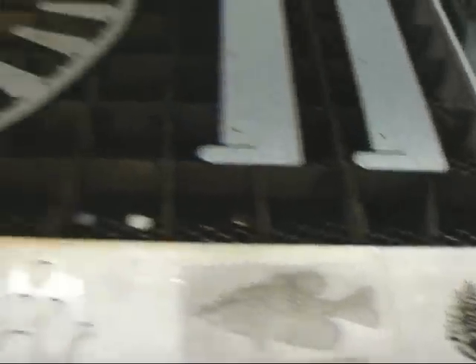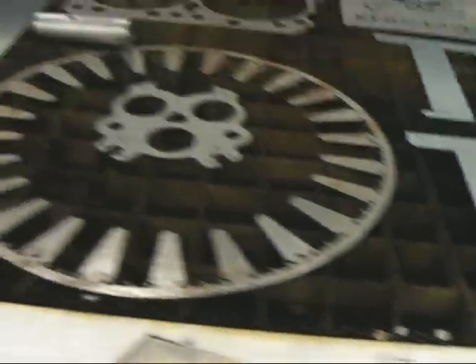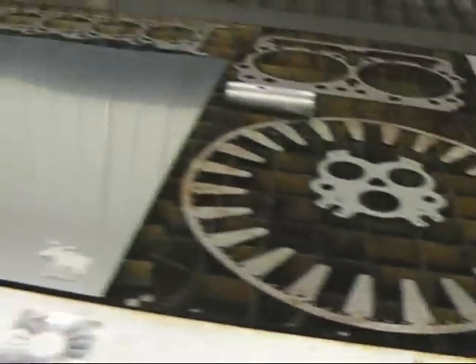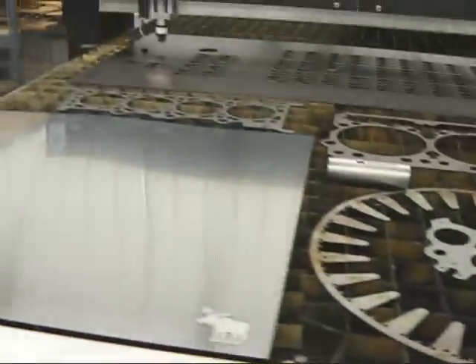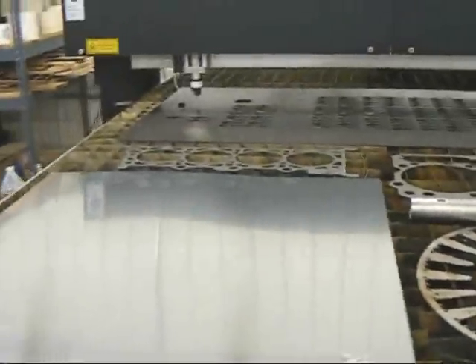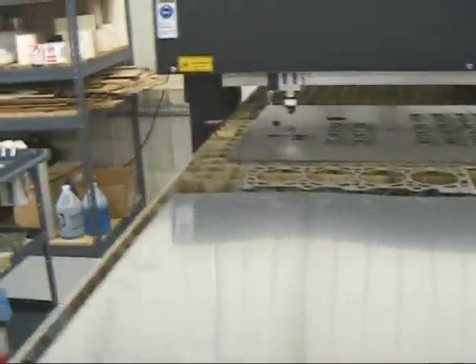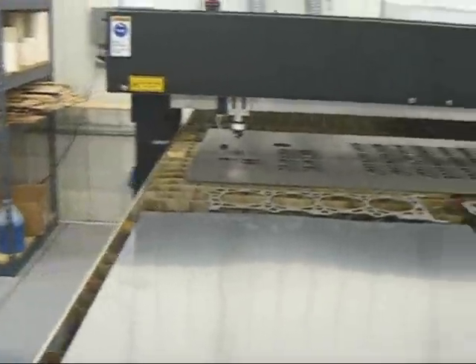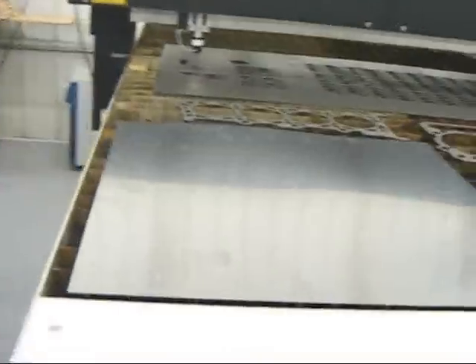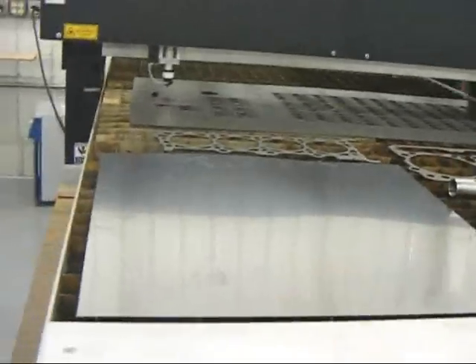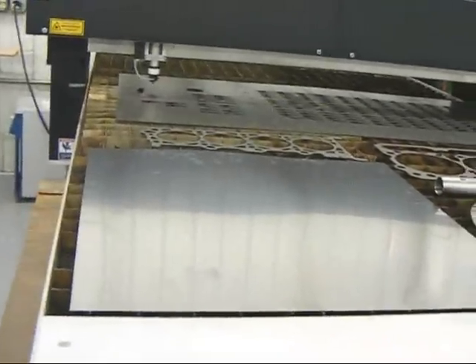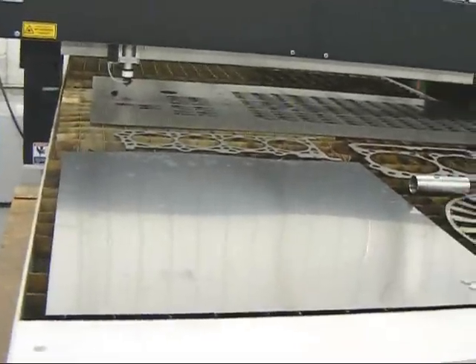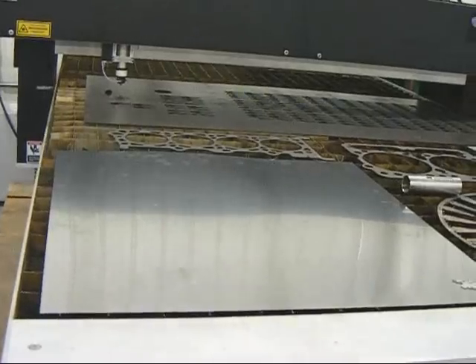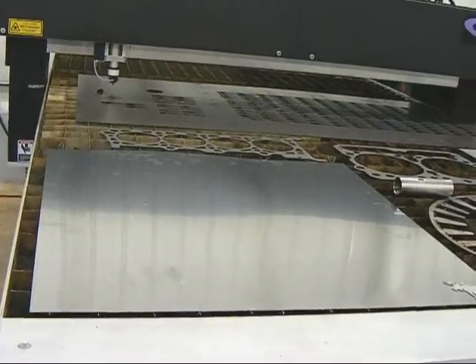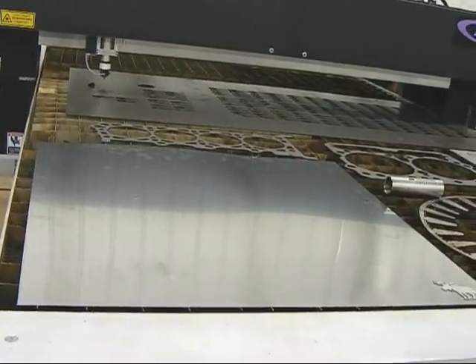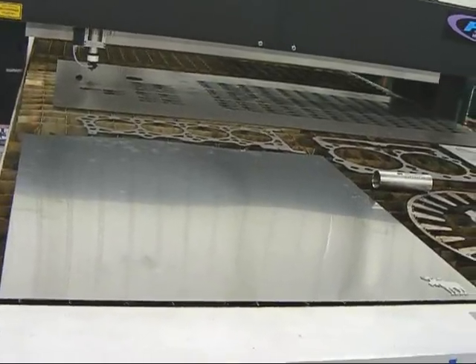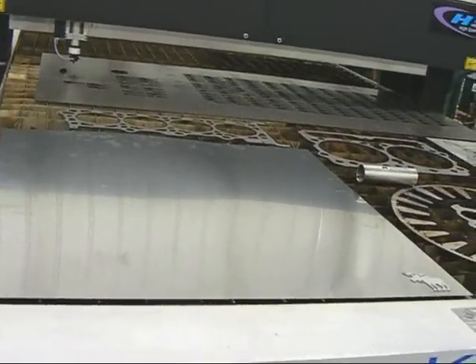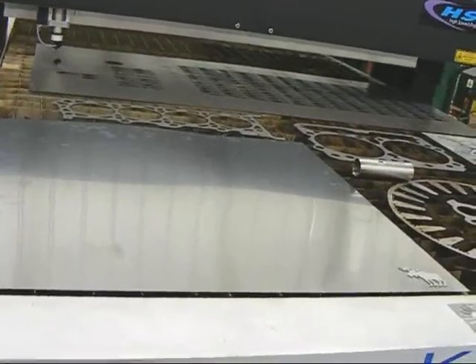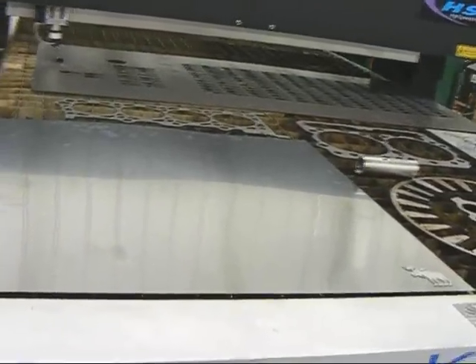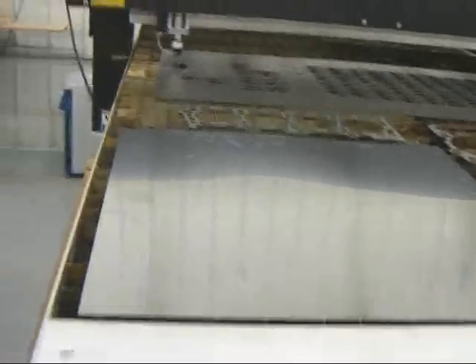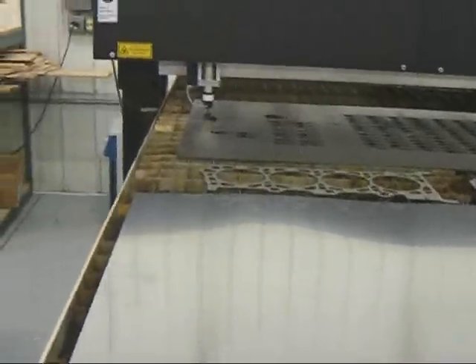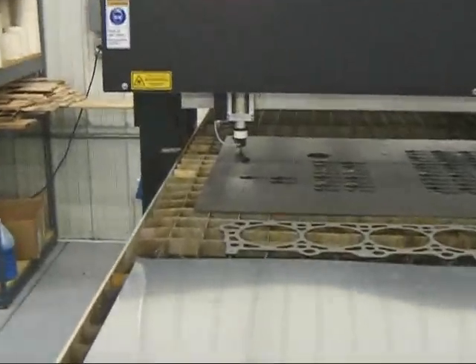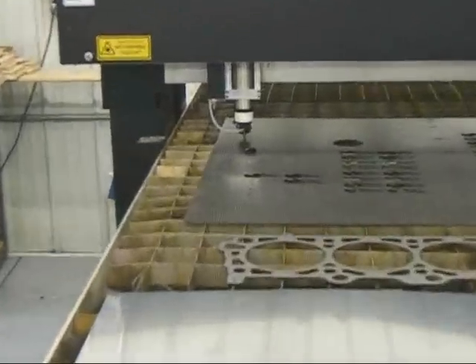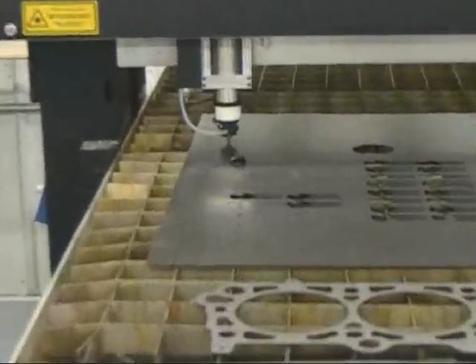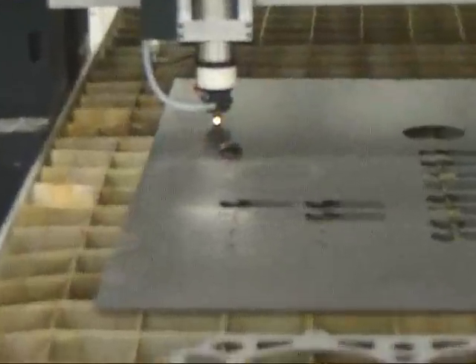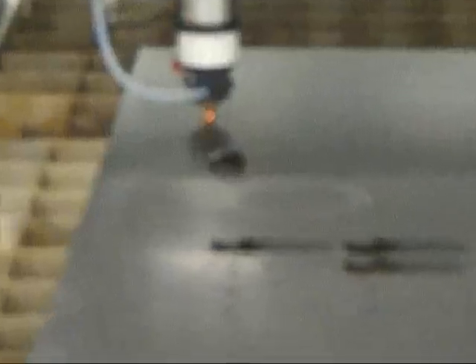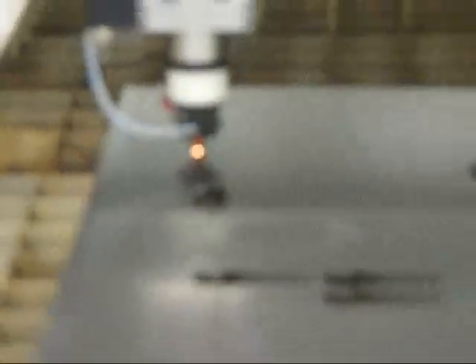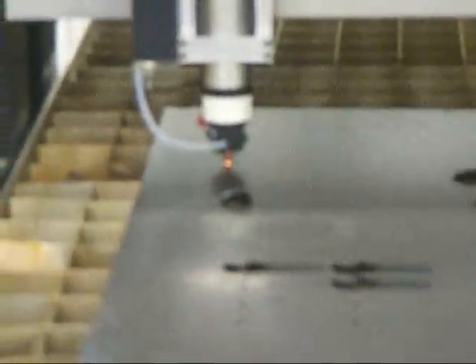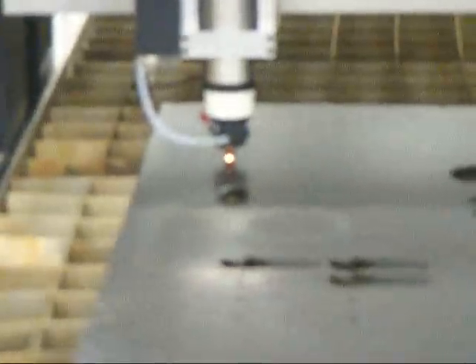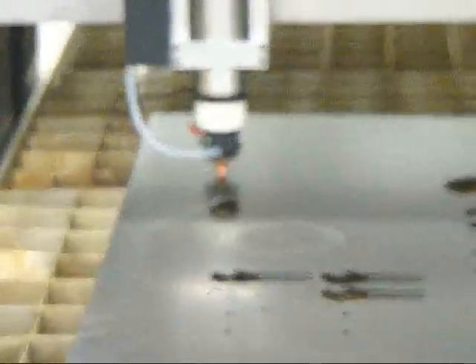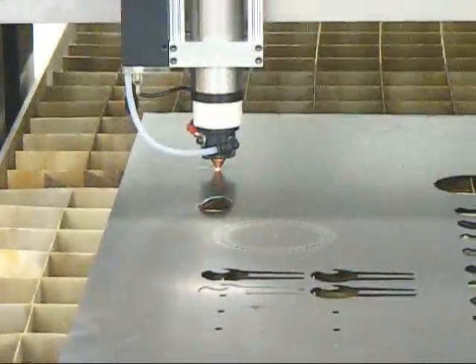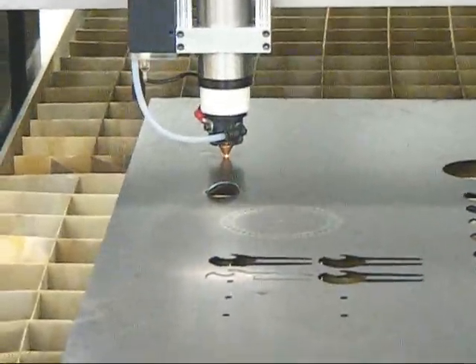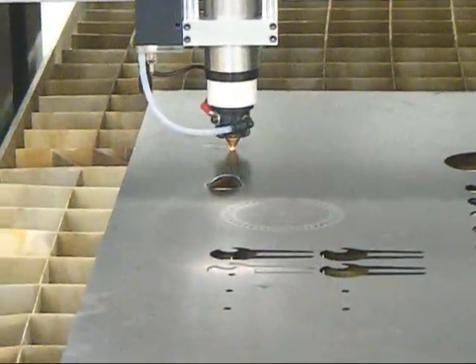I'm just going to show you here how to do some cutting. Right now it's cutting the 18 gauge mild steel out.